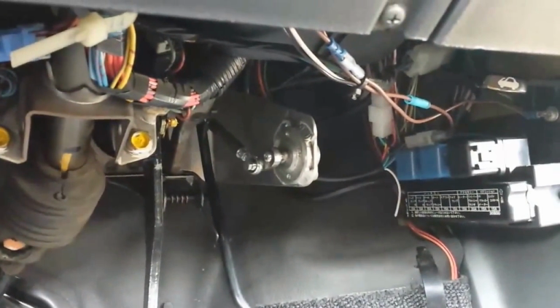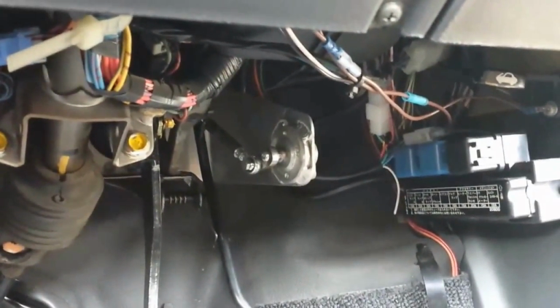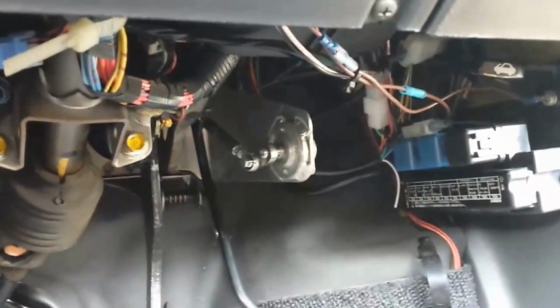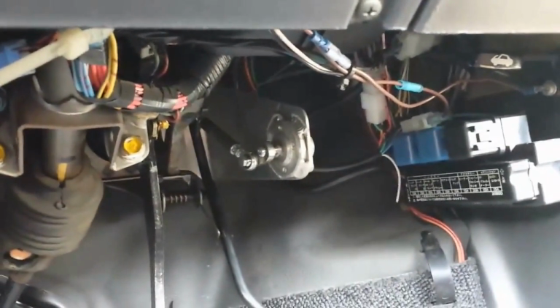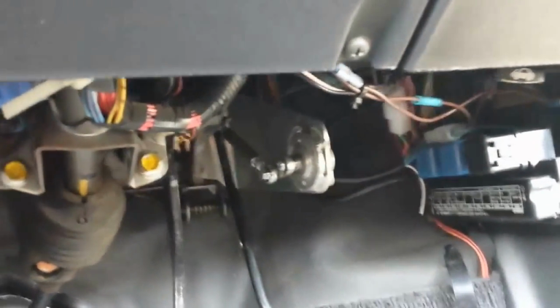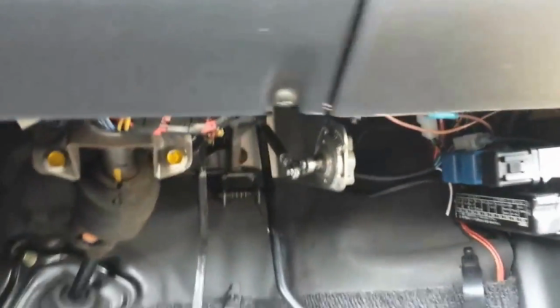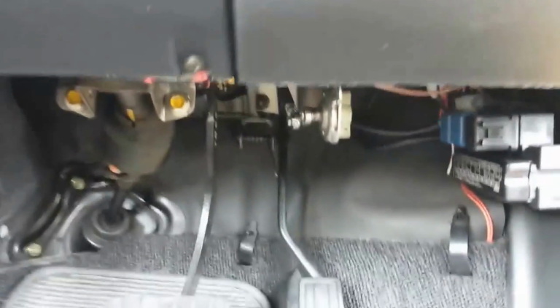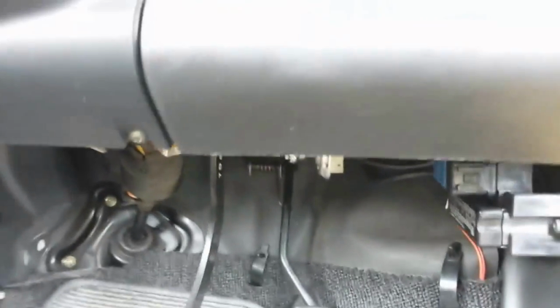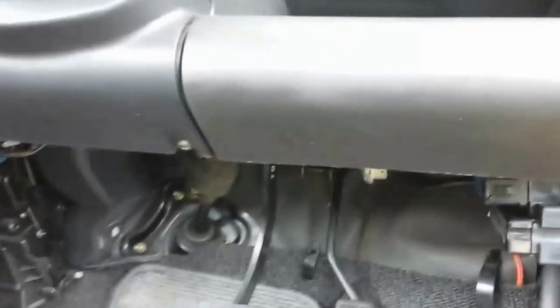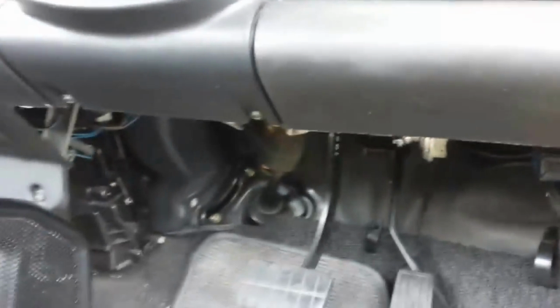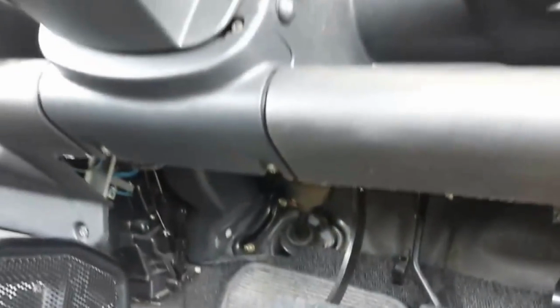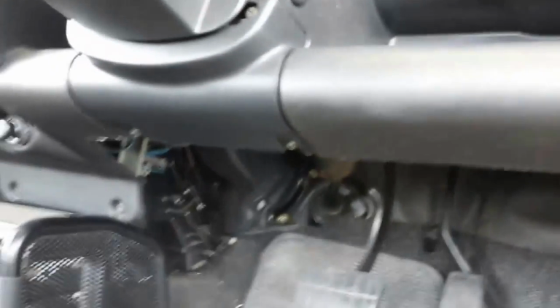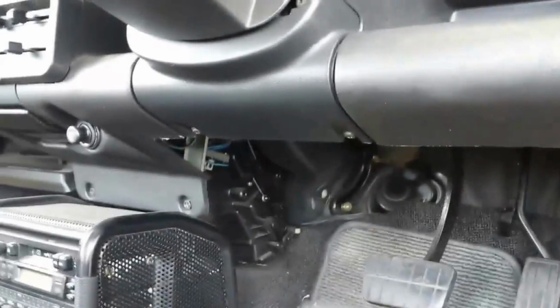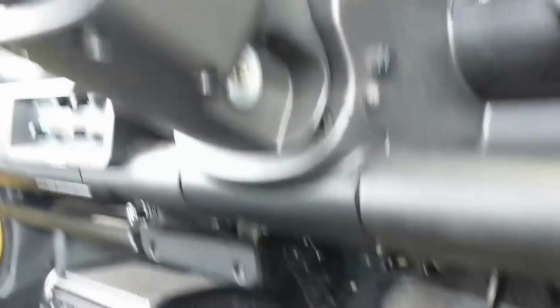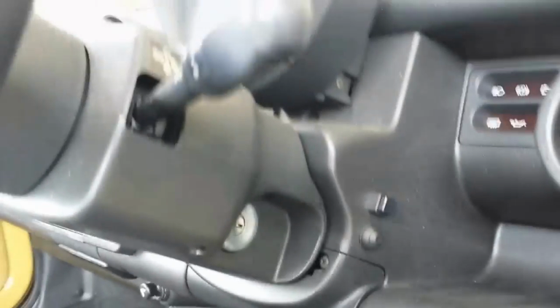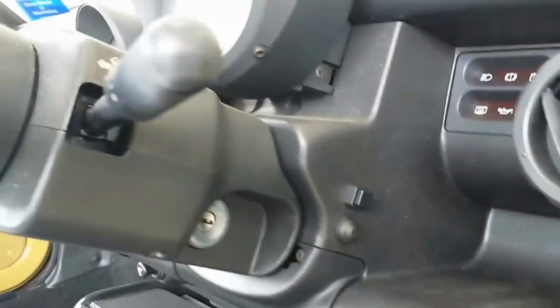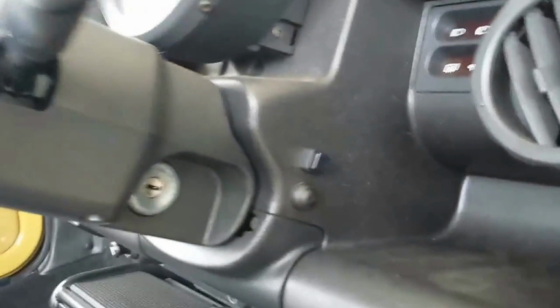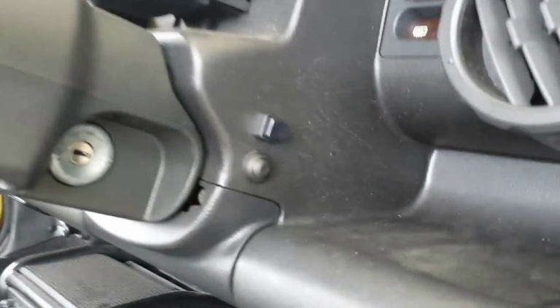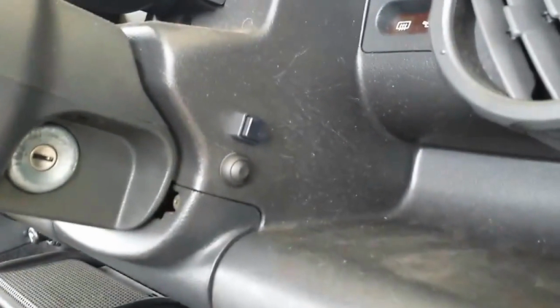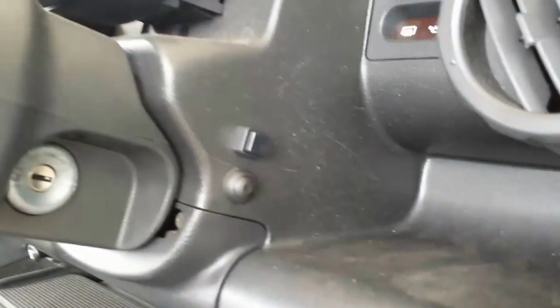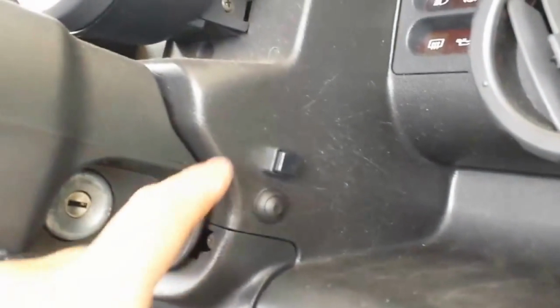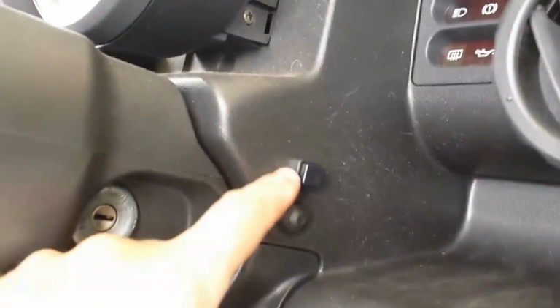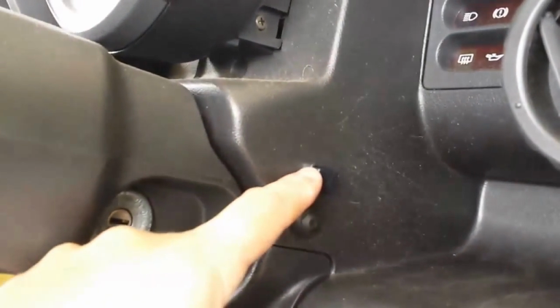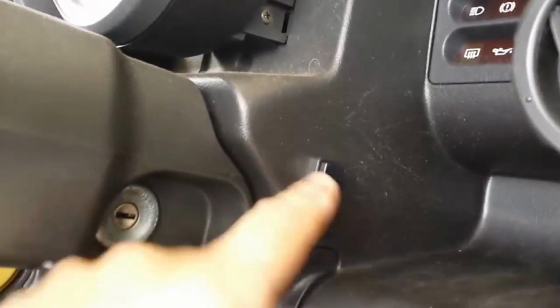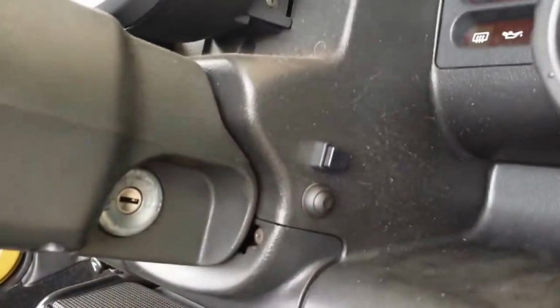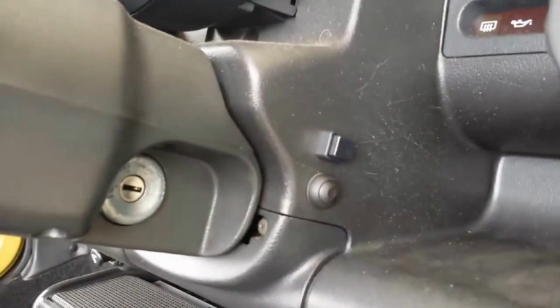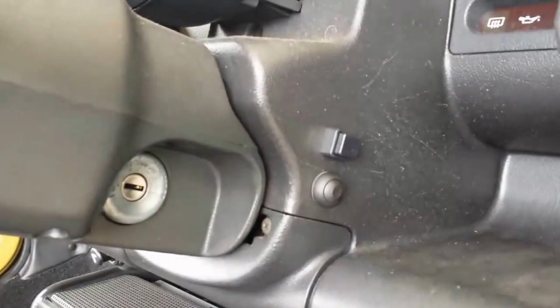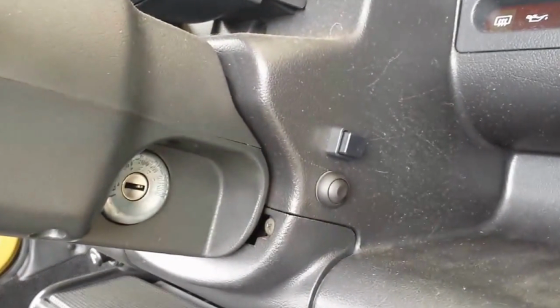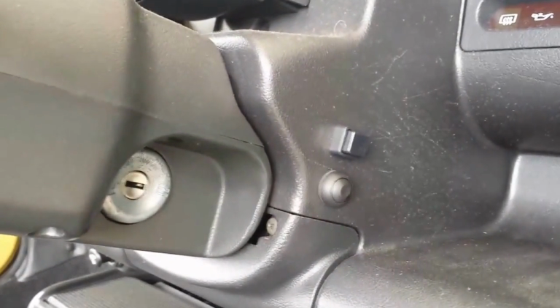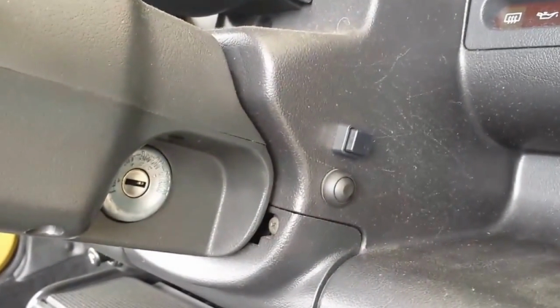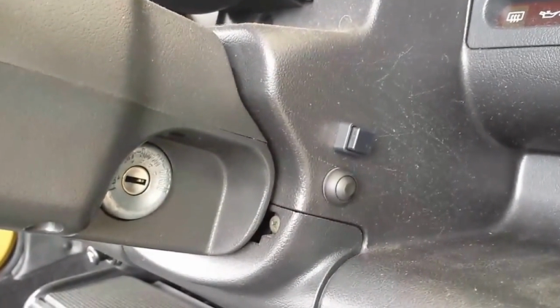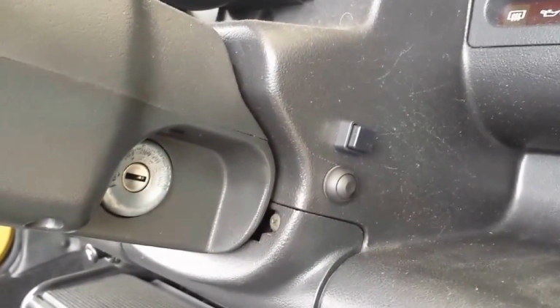Basically you can run the electric motor by itself, or the petrol engine by itself, or both together. This switch here activates or deactivates the electric motors.